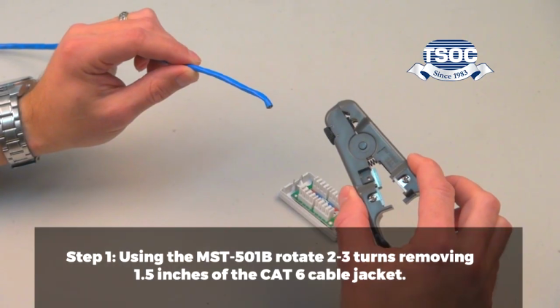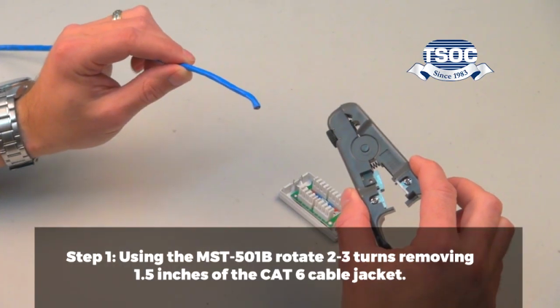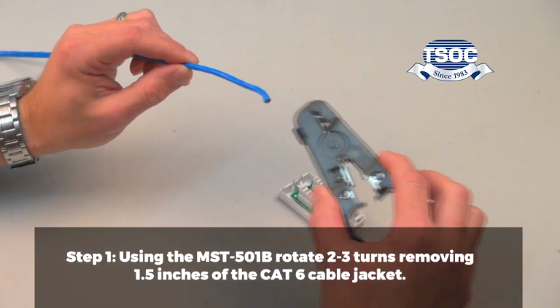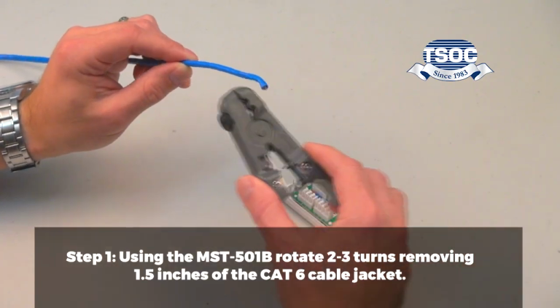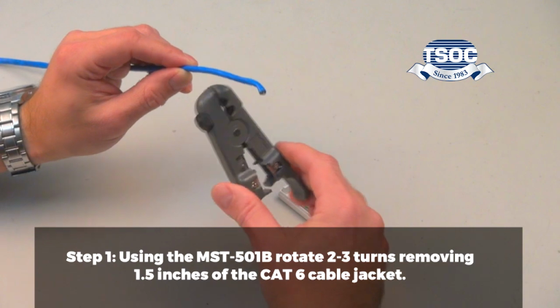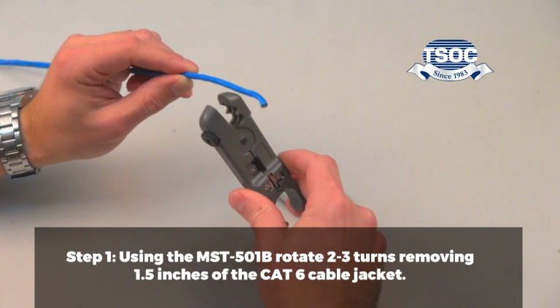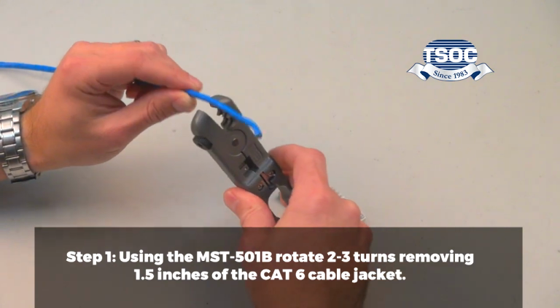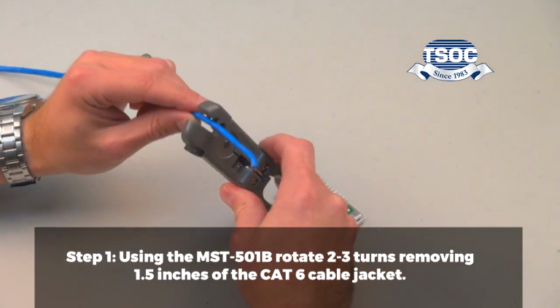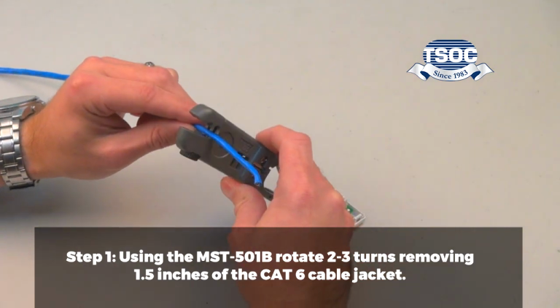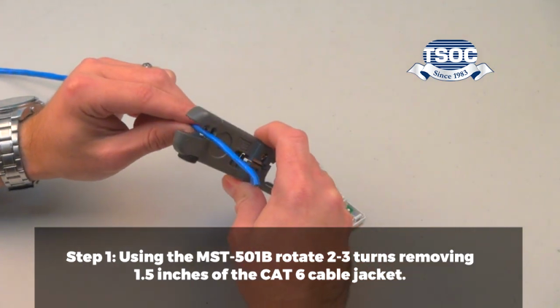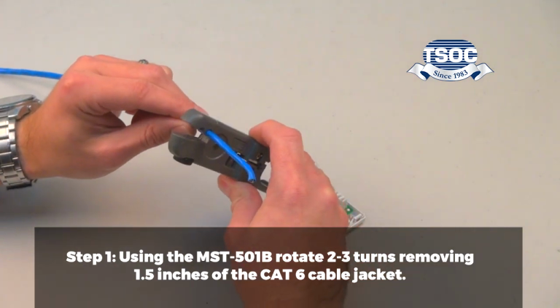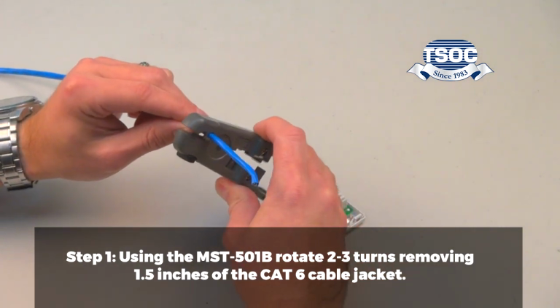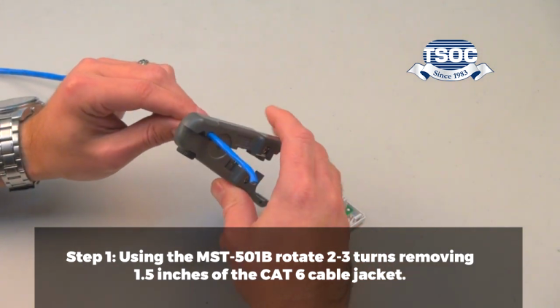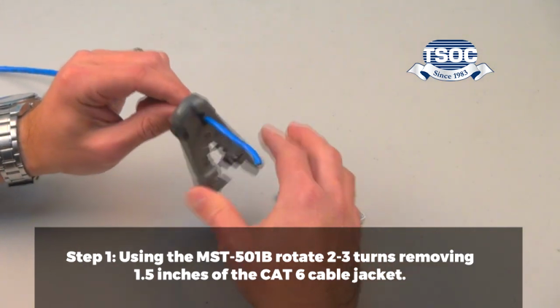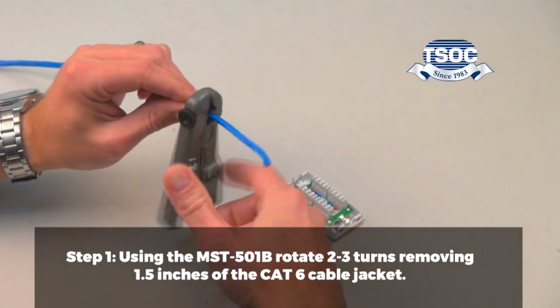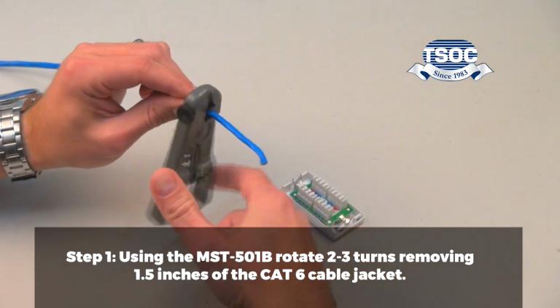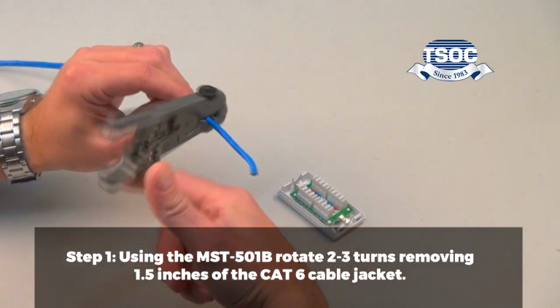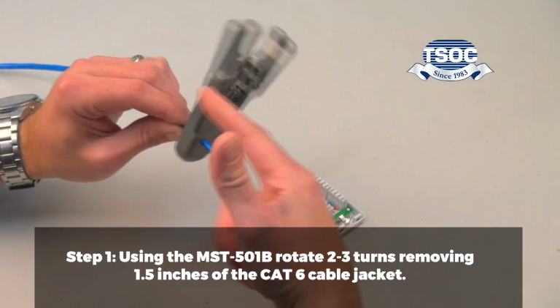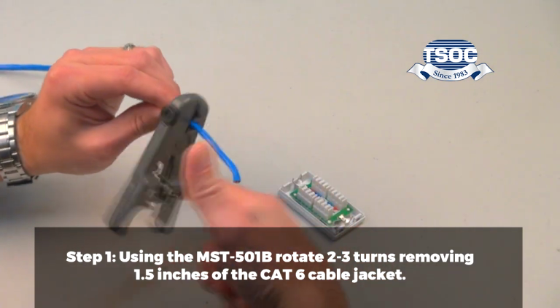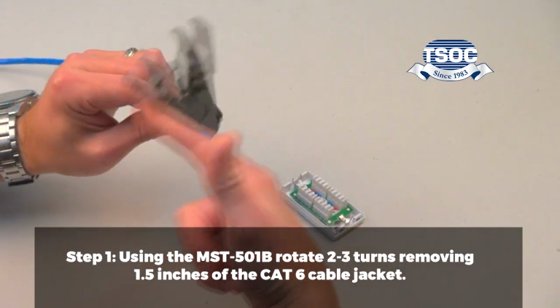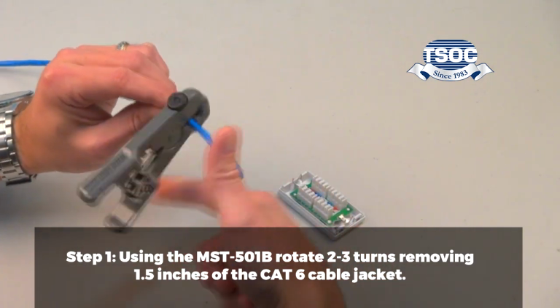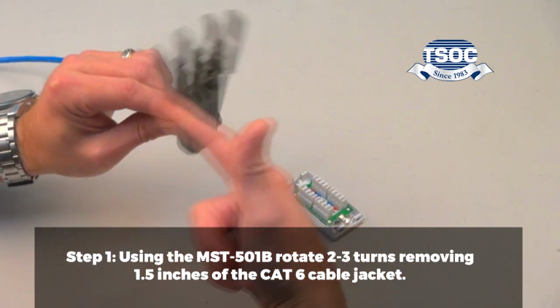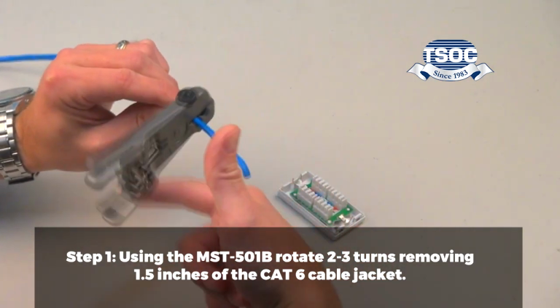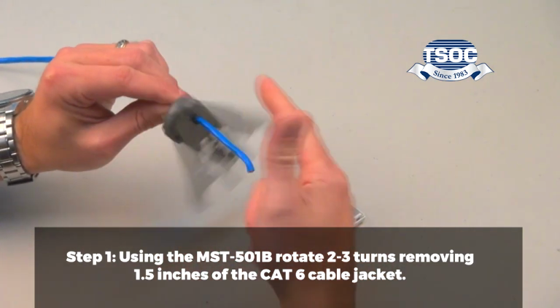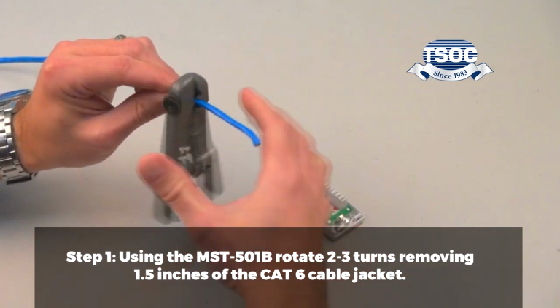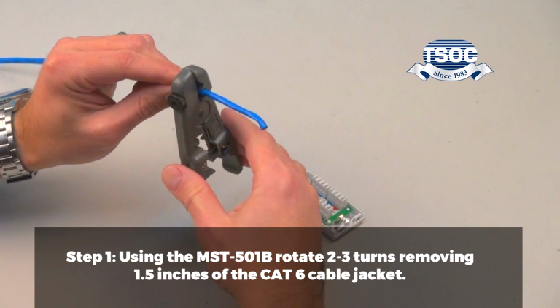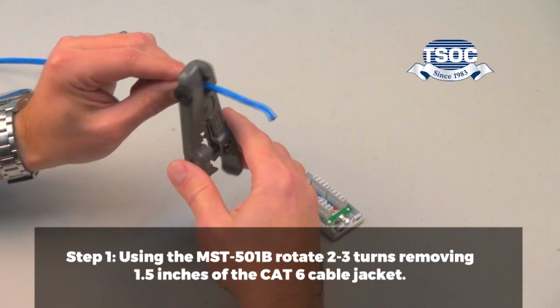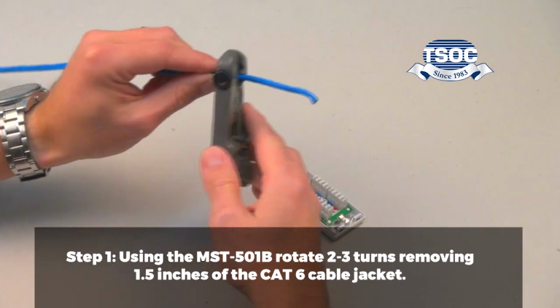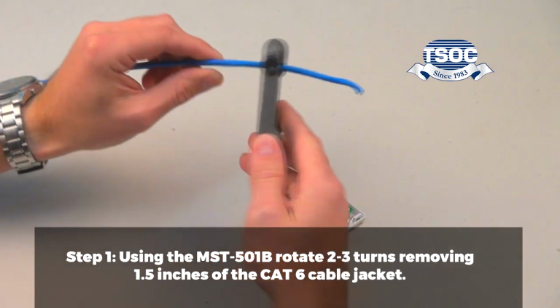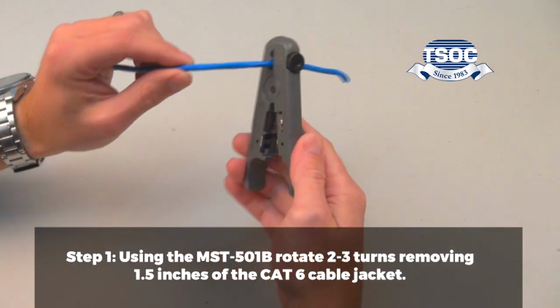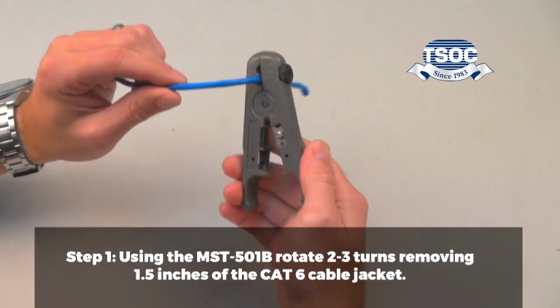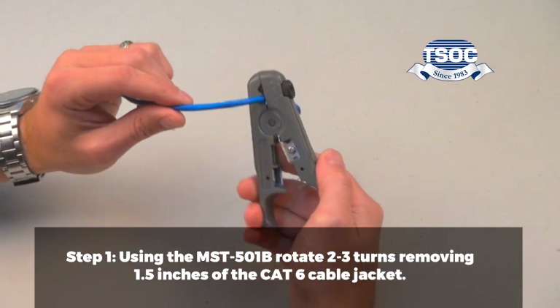Step 1. Using the MST501B, rotate 2-3 turns, removing 1.5 inches of the CAT6 cable jacket.